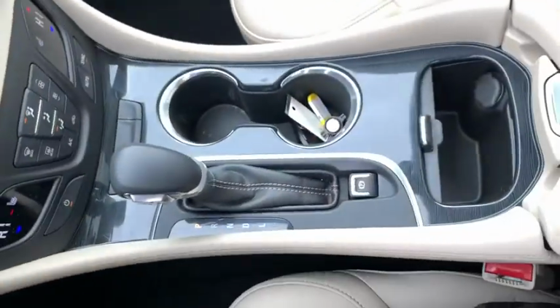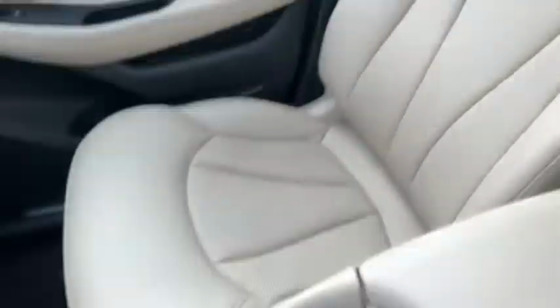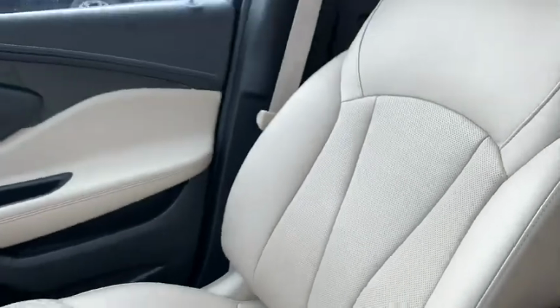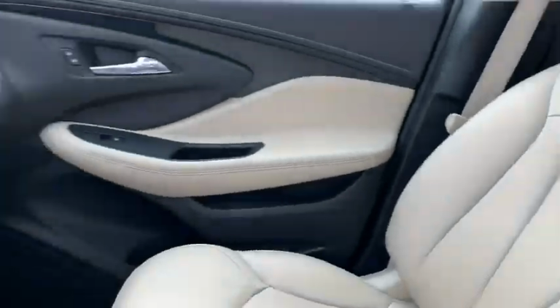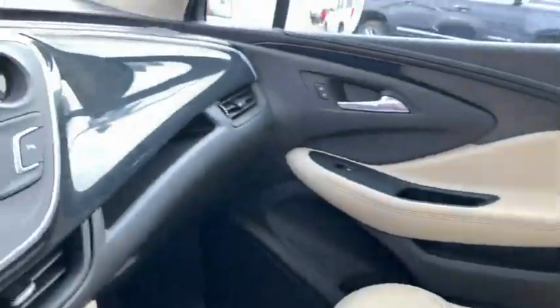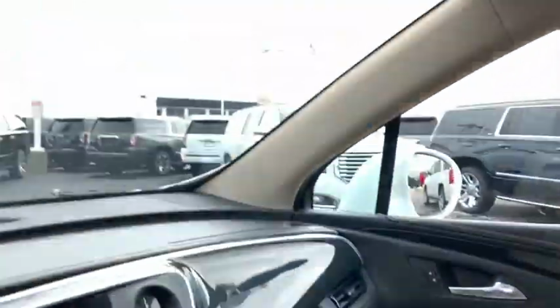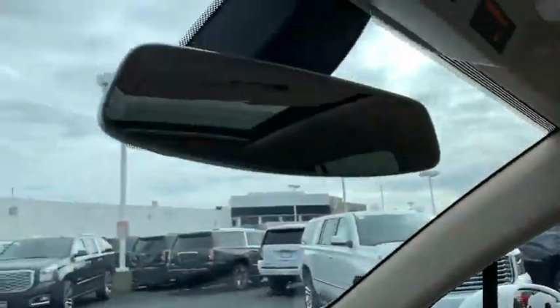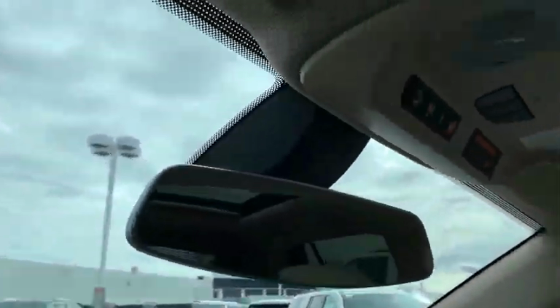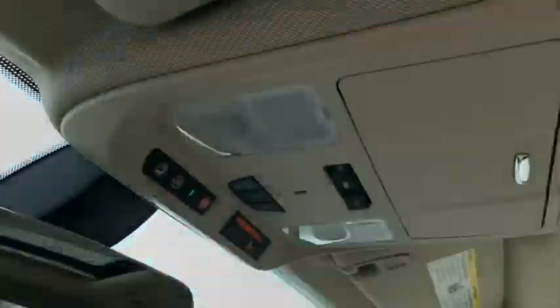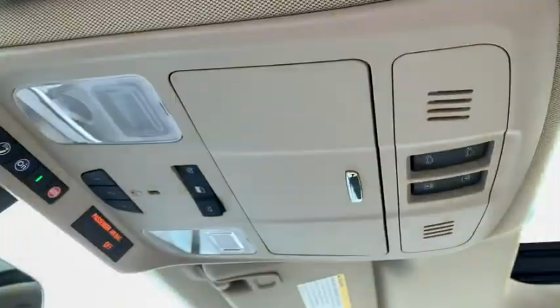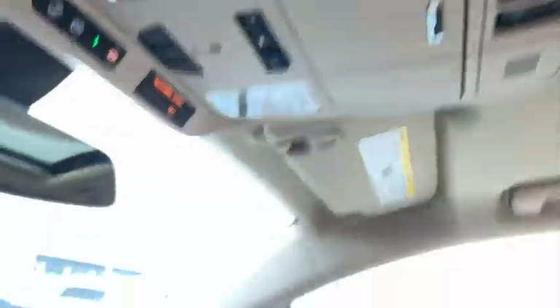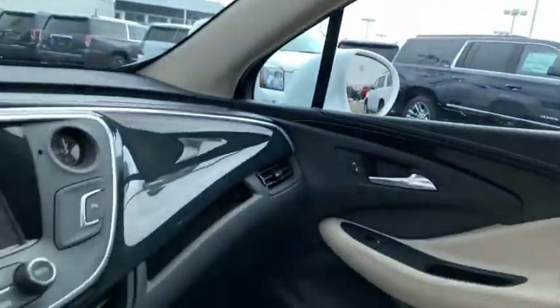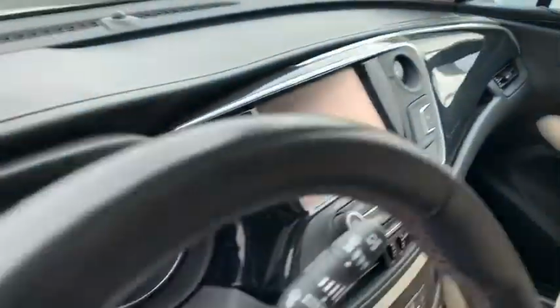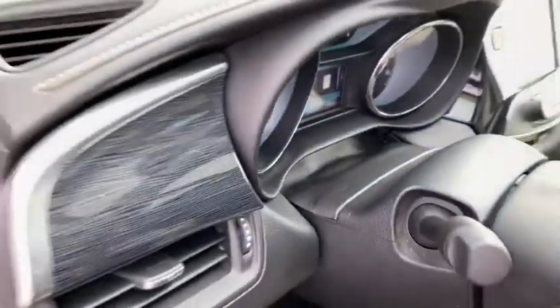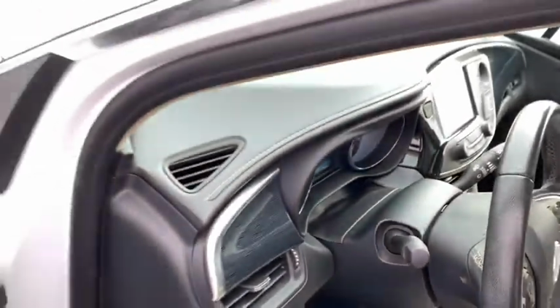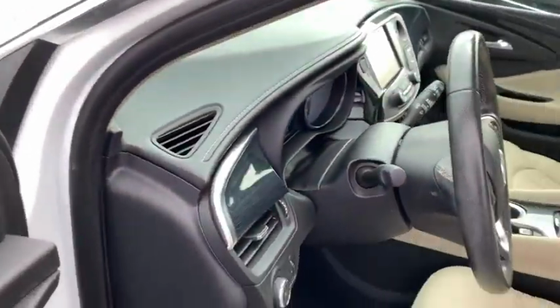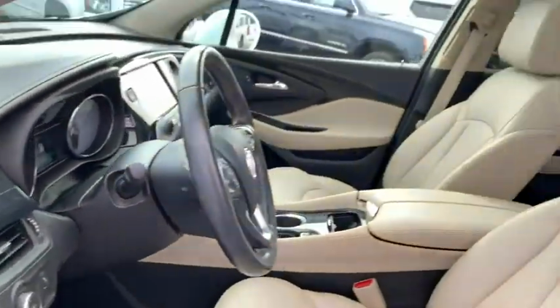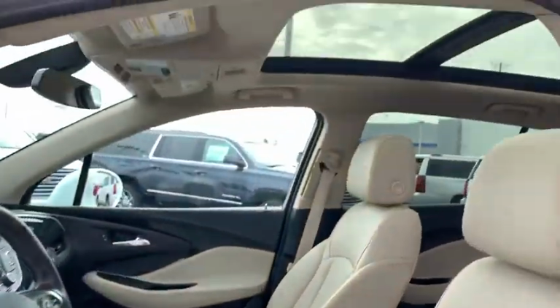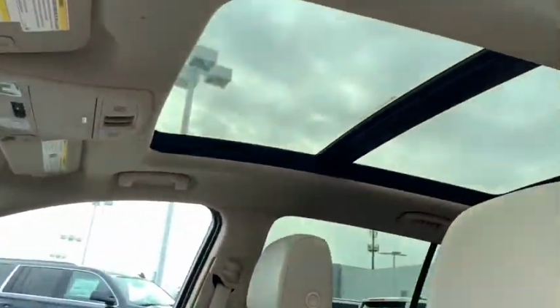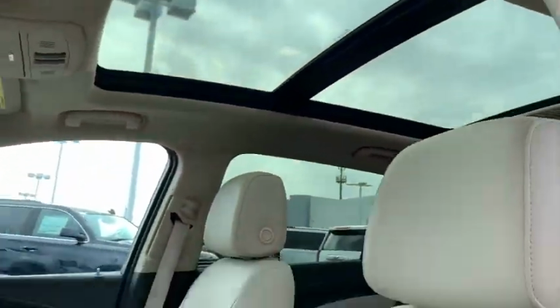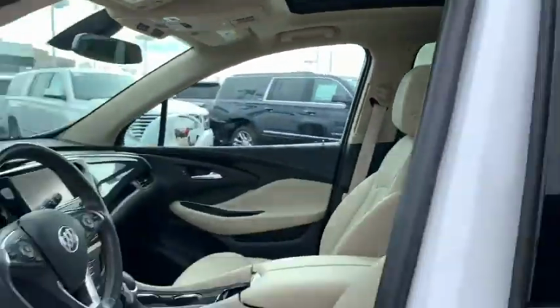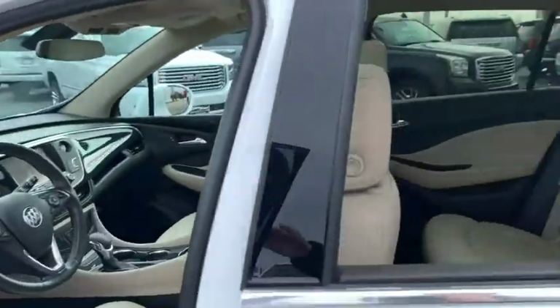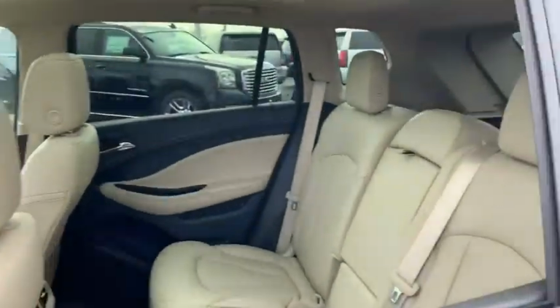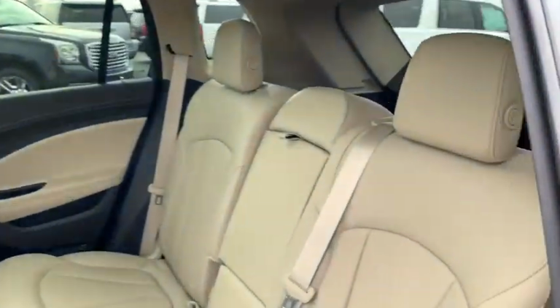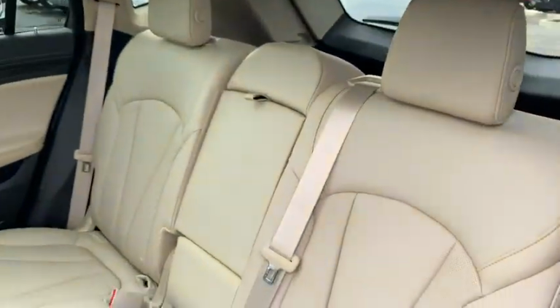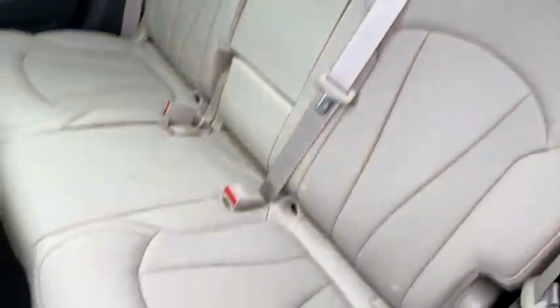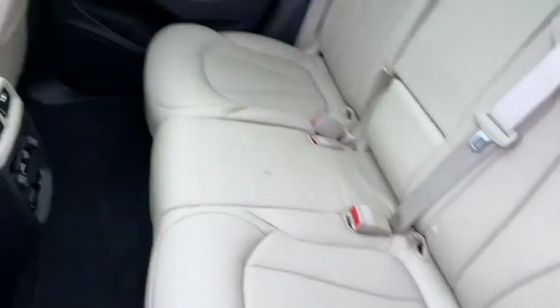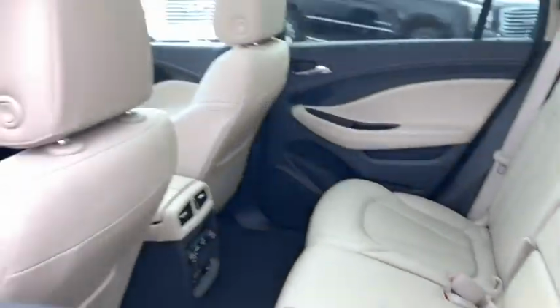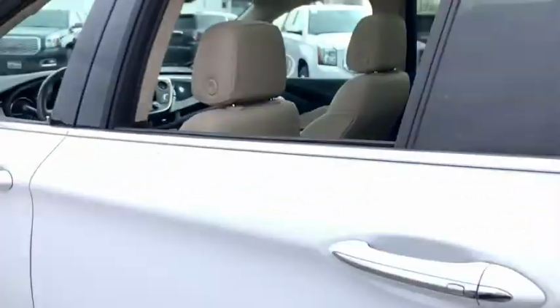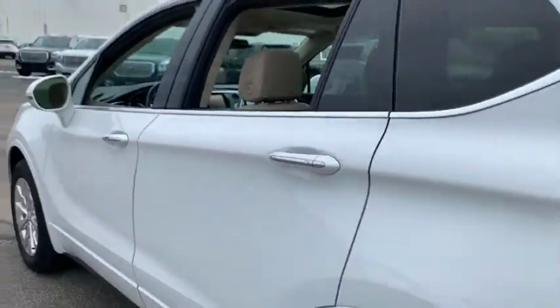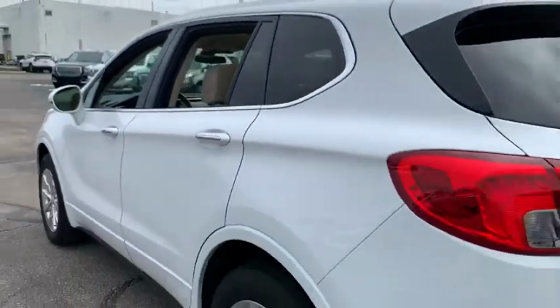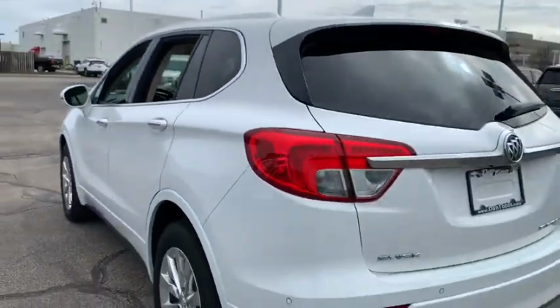Power passenger seat, power liftgate, traction control, dual airbags, alloy wheels, power steering, four-wheel disc brakes, universal garage door opener, electronic stability control, fog lights, security system.